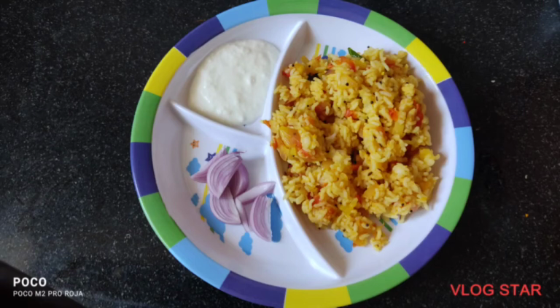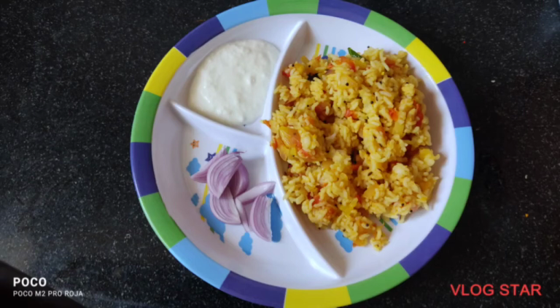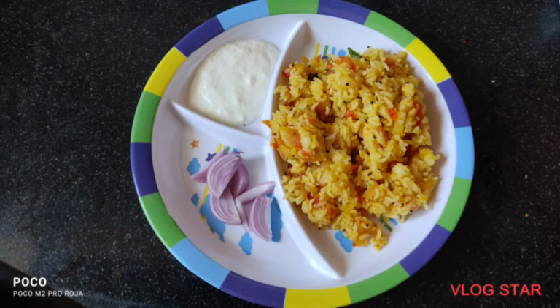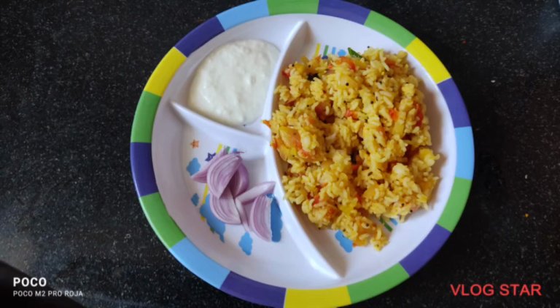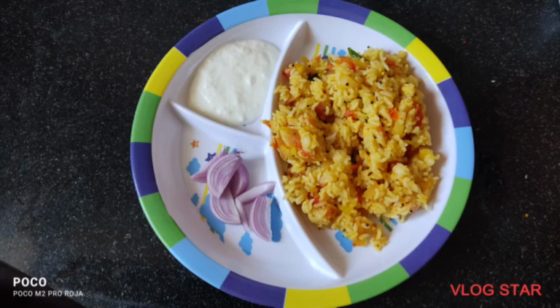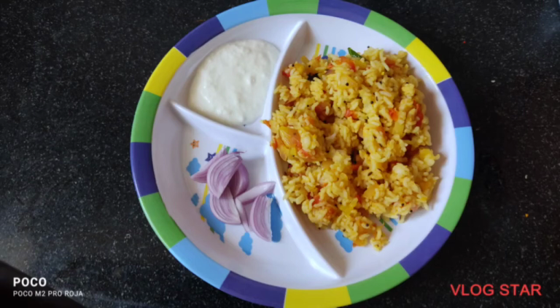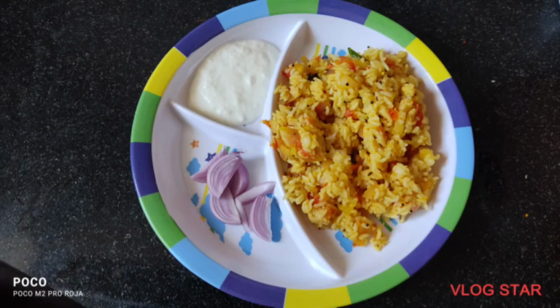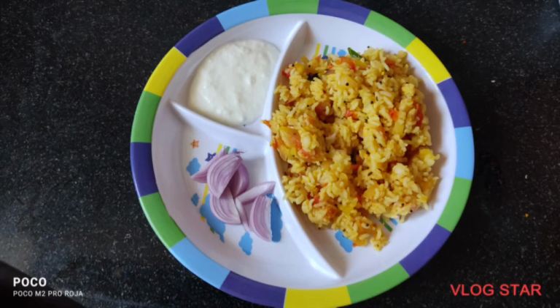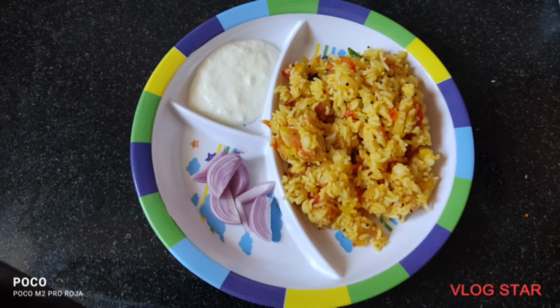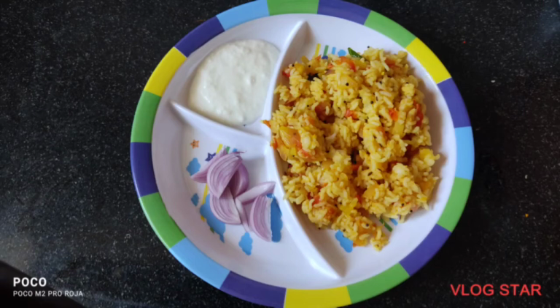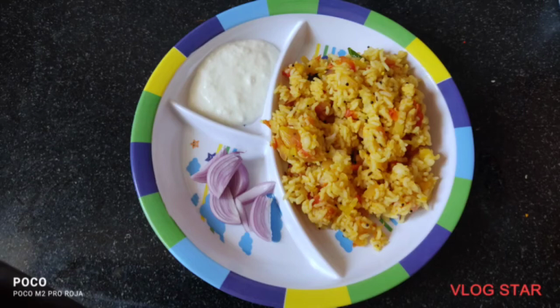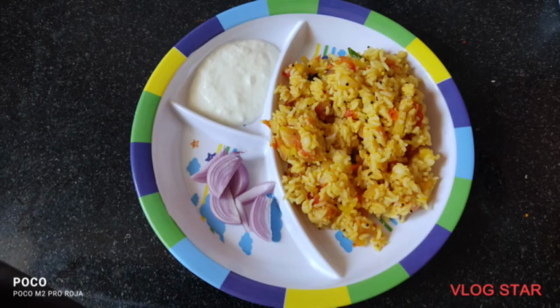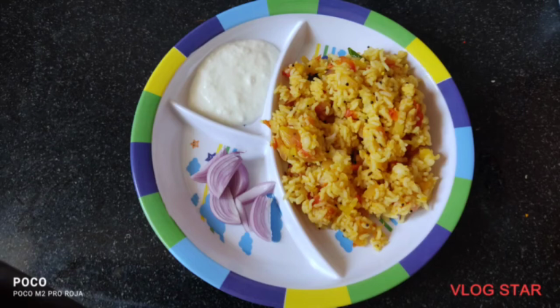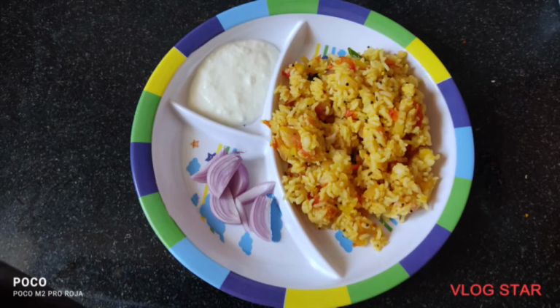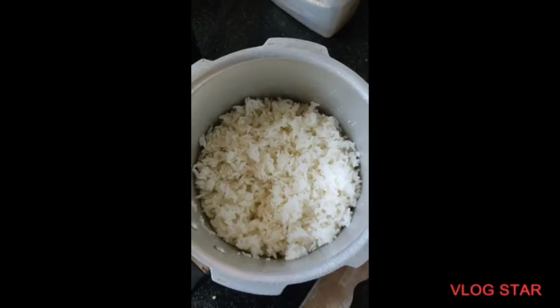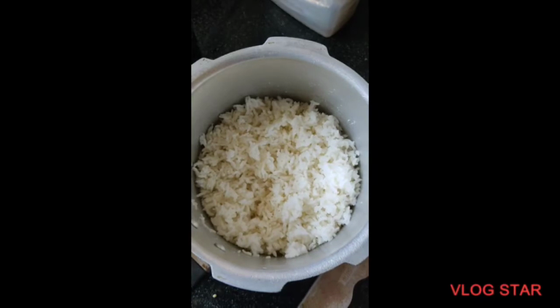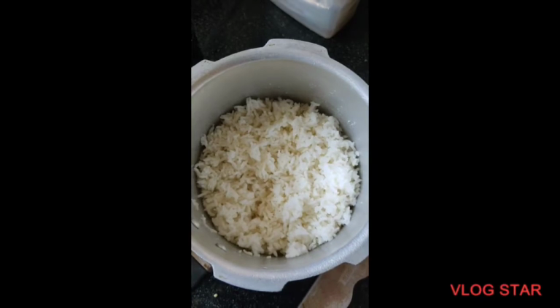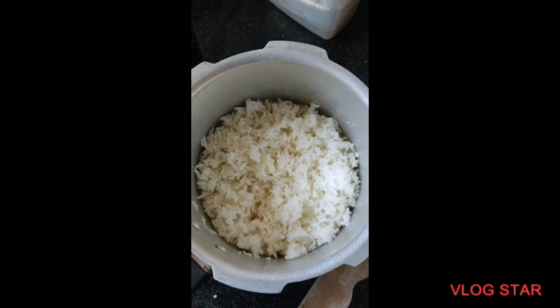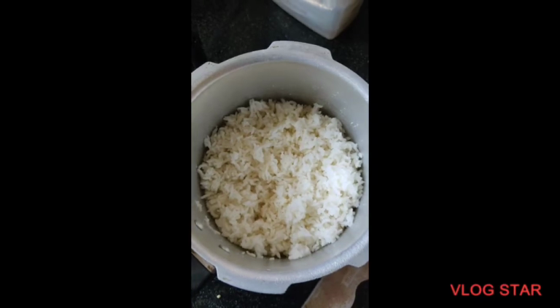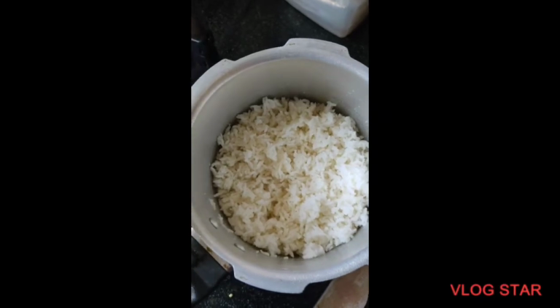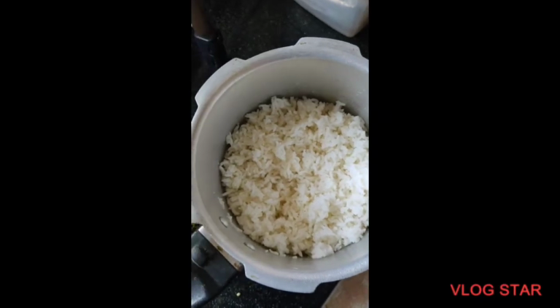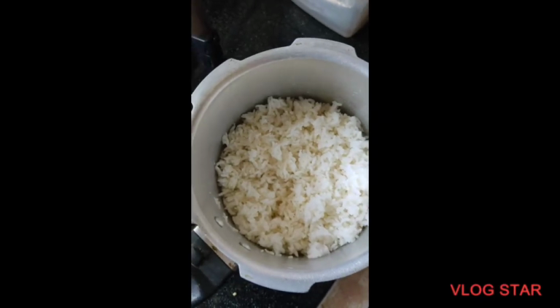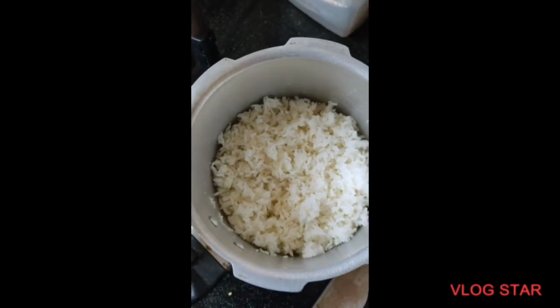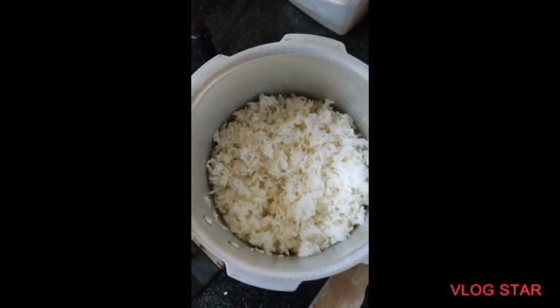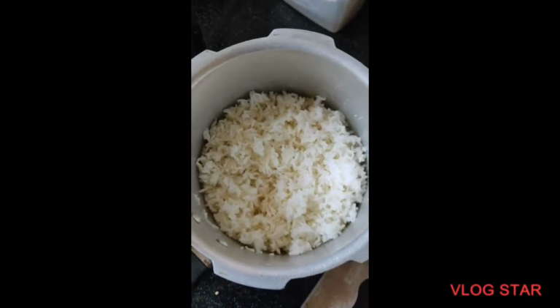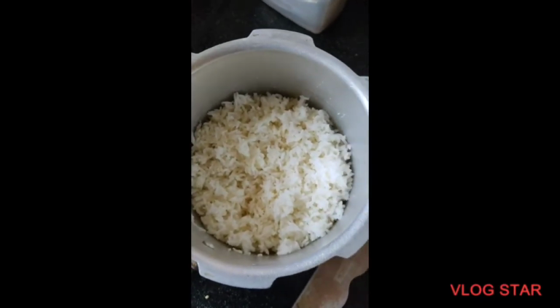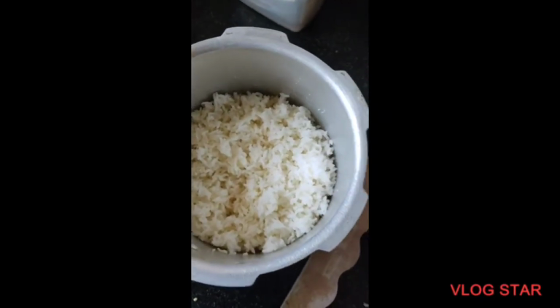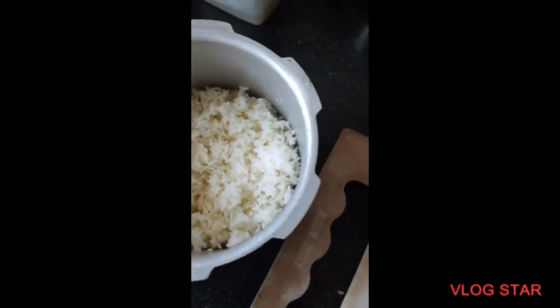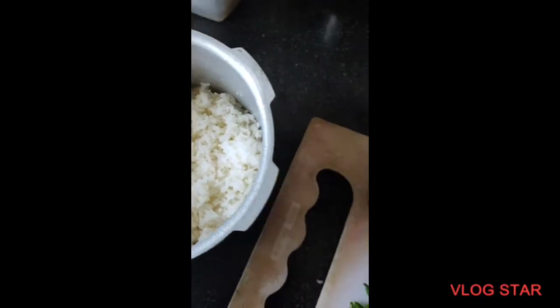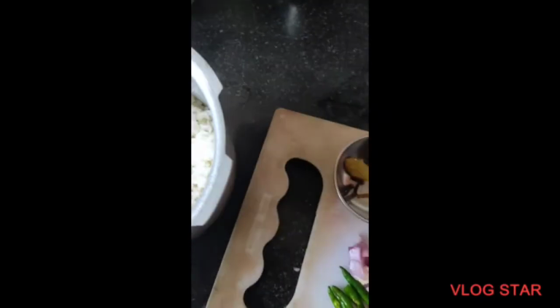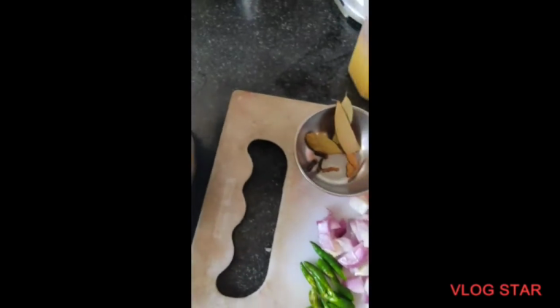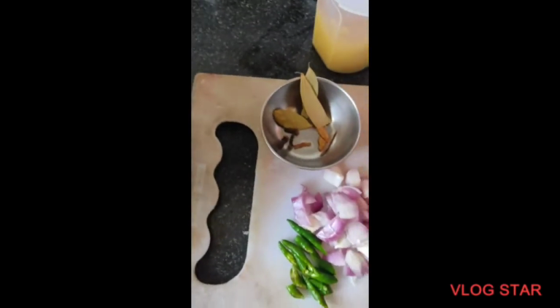Hello guys, welcome back to my channel. I will take a look at the flavor of the rice — I will cook the raw rice.